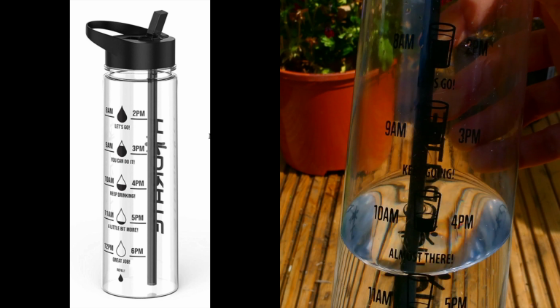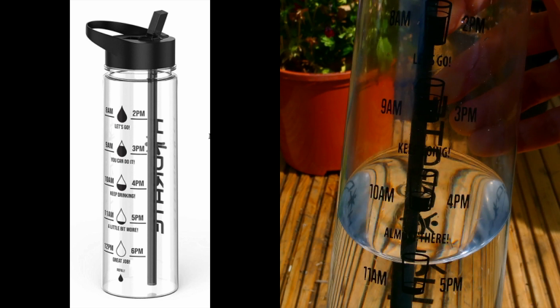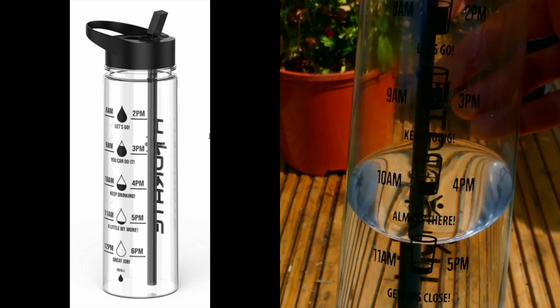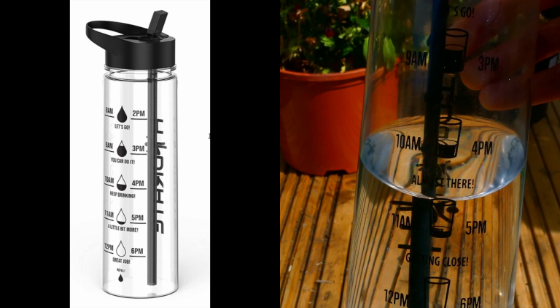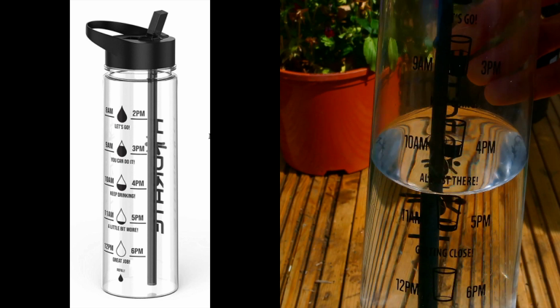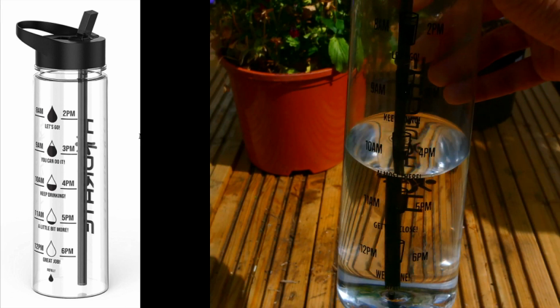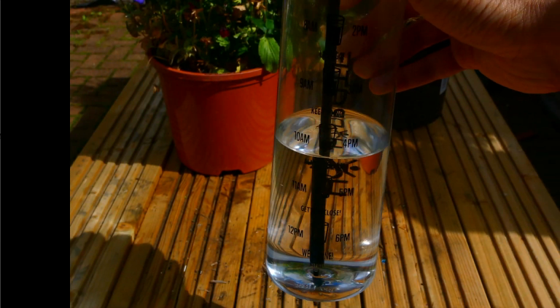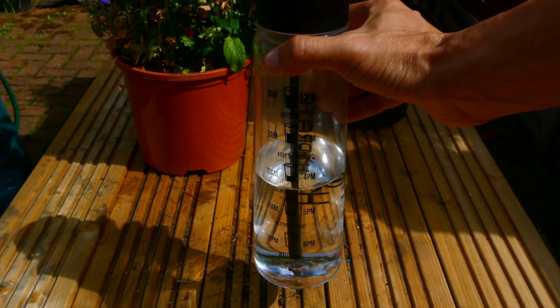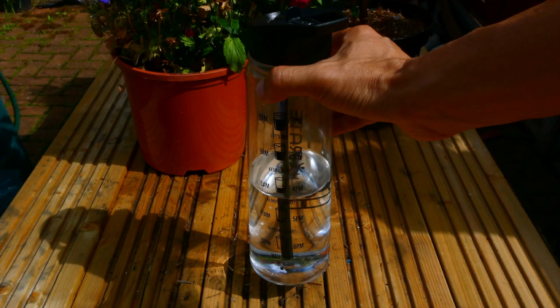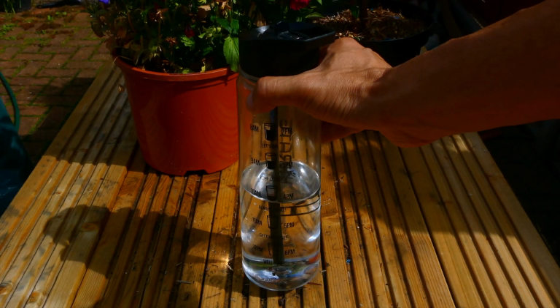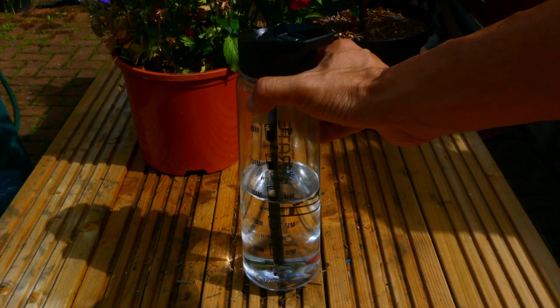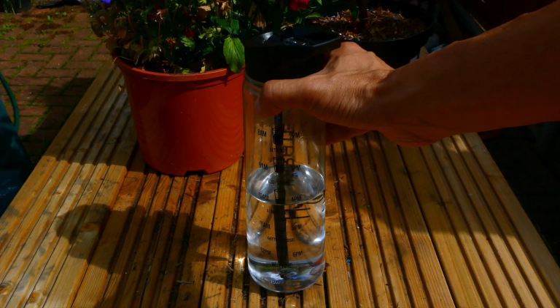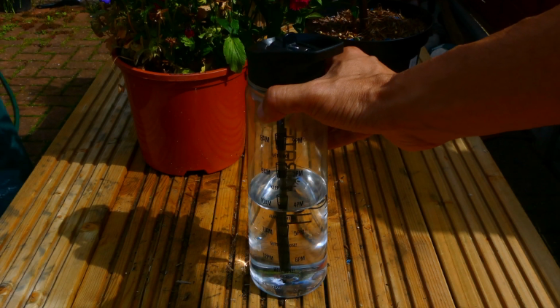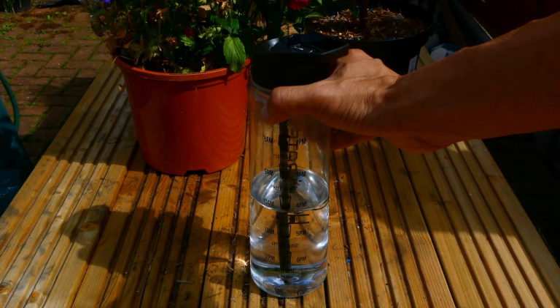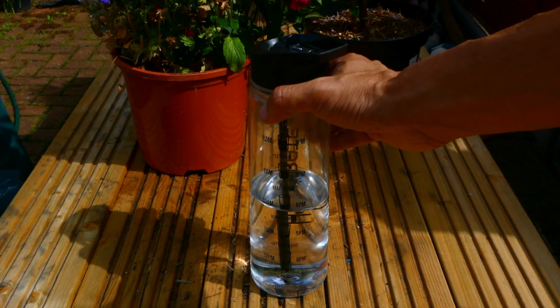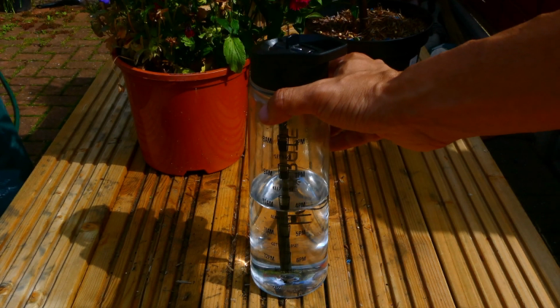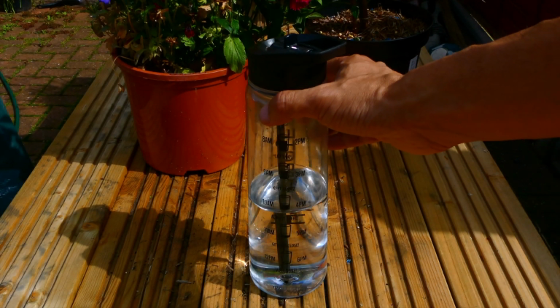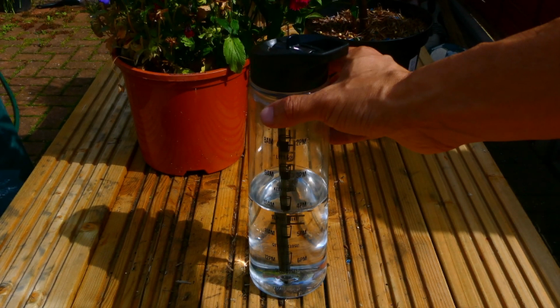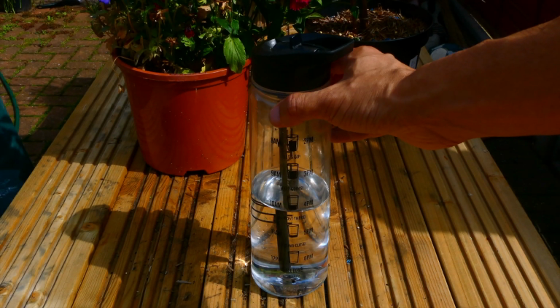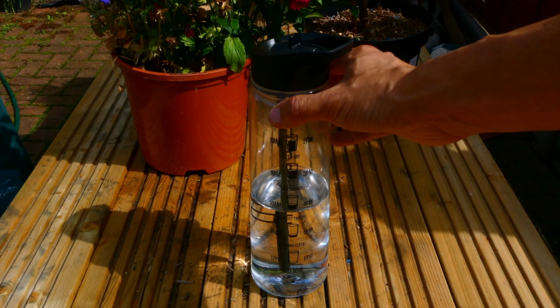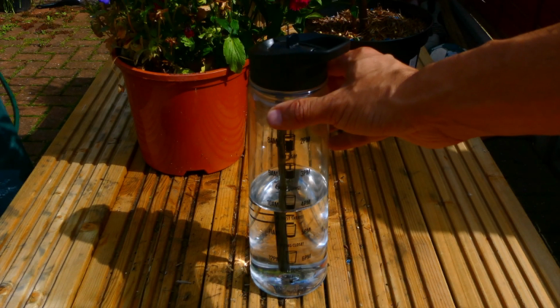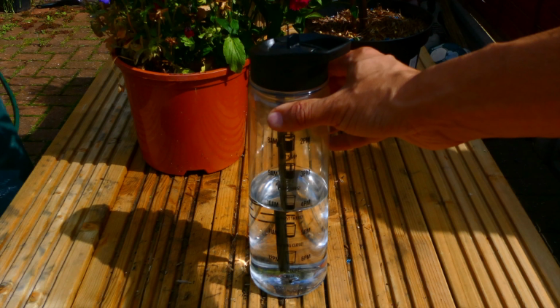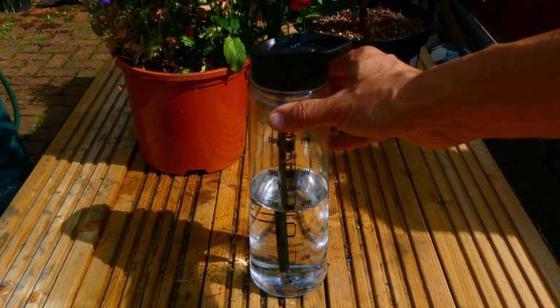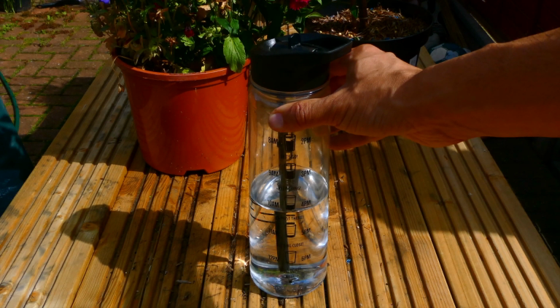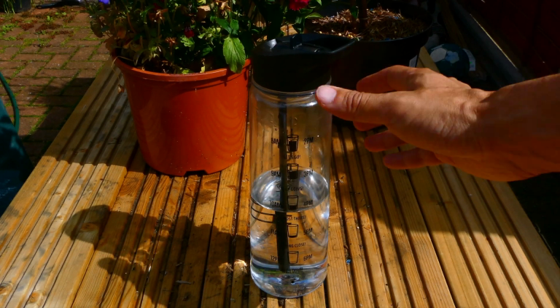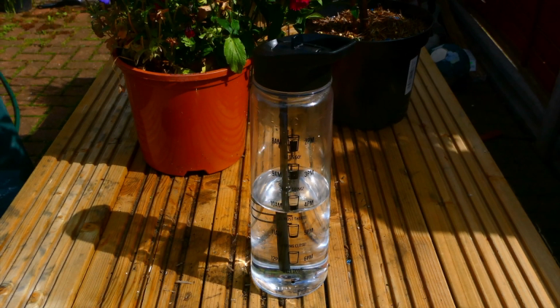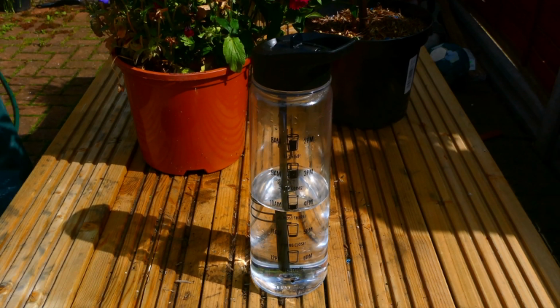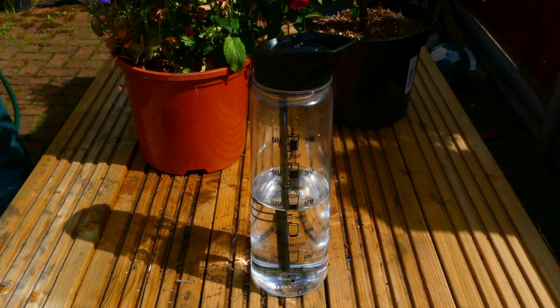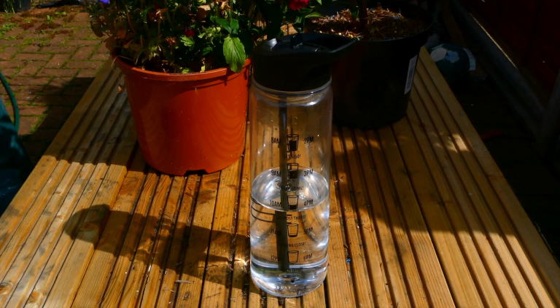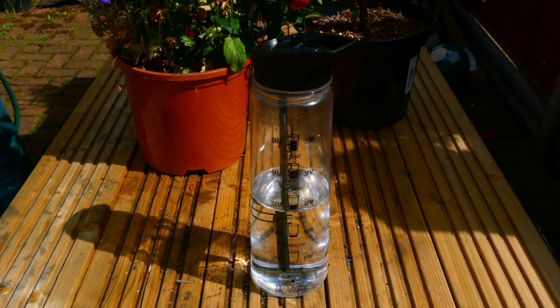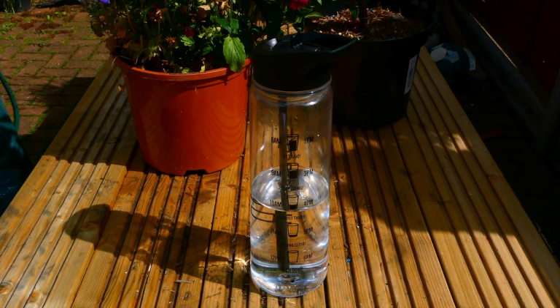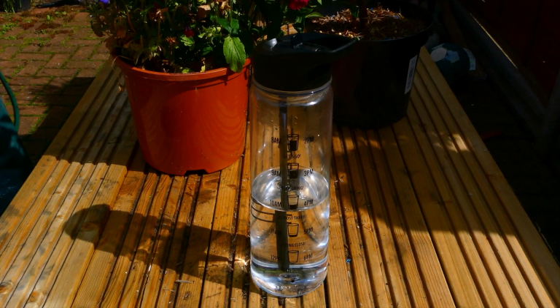It's got these kind of glass-full, glass-half-full markings all the way down so you can keep track of how well you're doing. I don't personally use the time markings anymore because I've built that habit of drinking water, but certainly at the beginning it was a great way to build that habit.